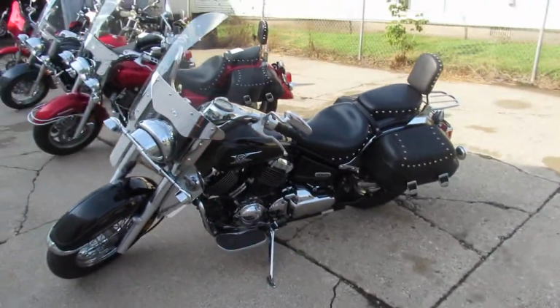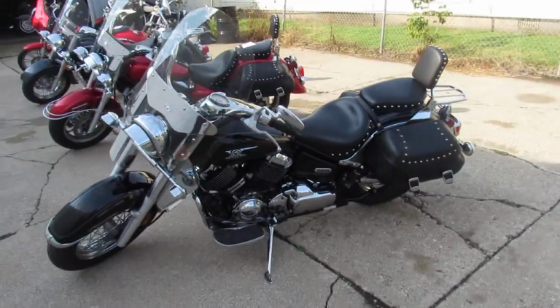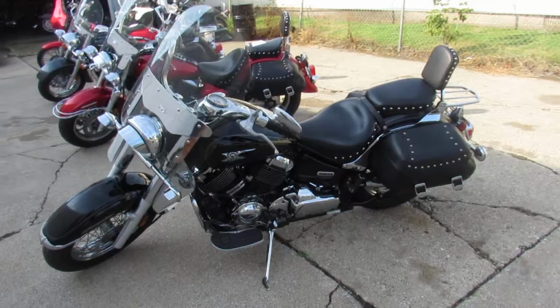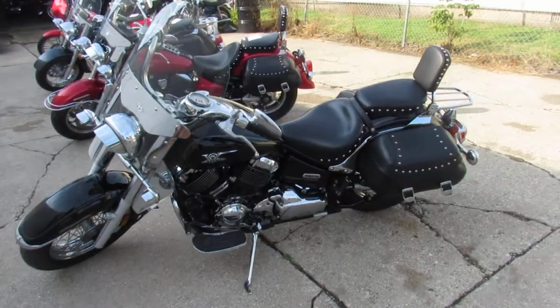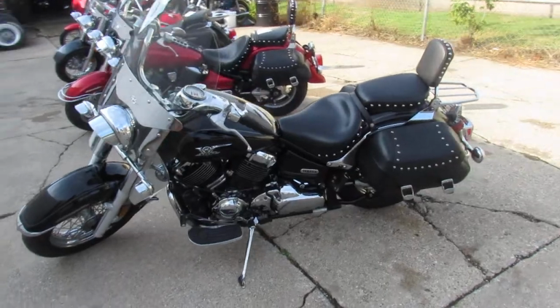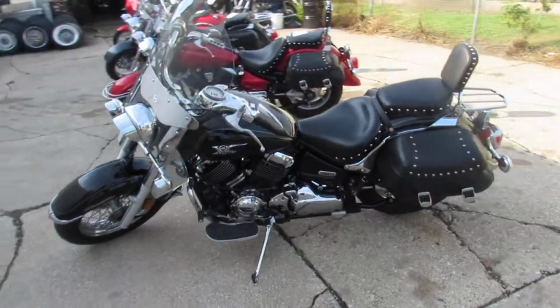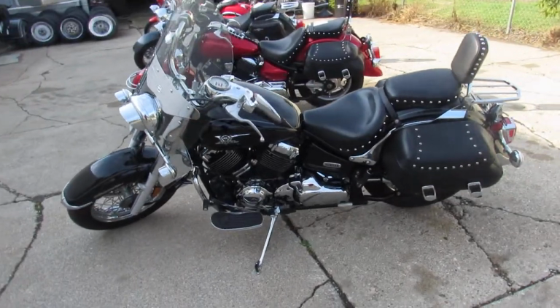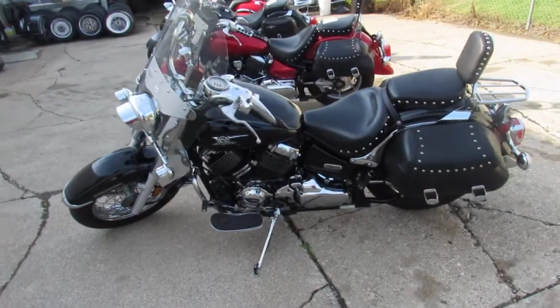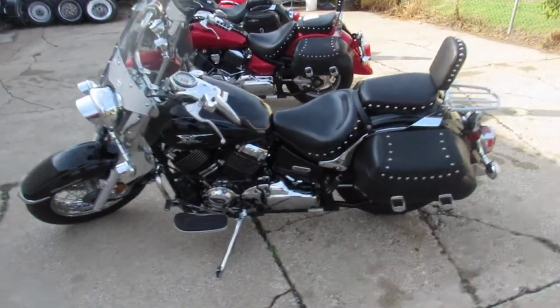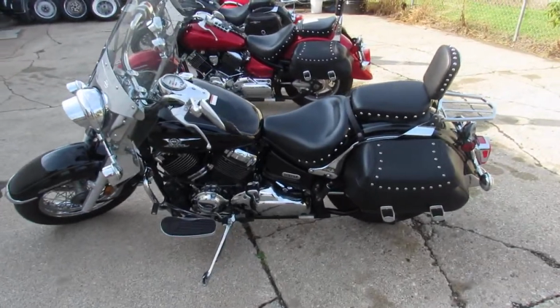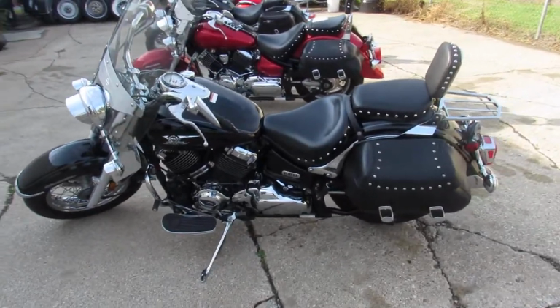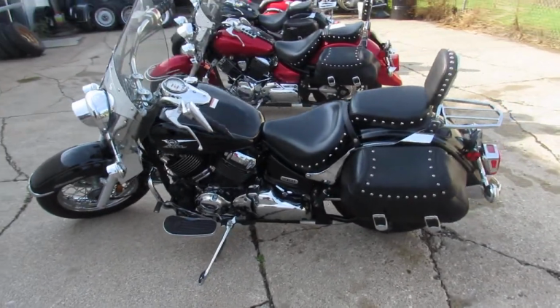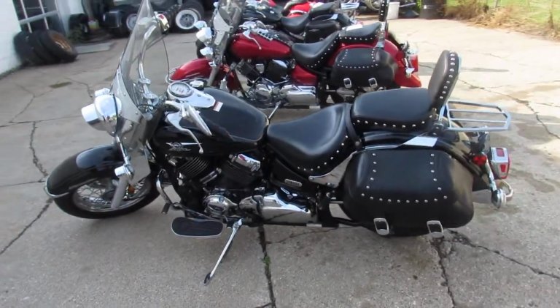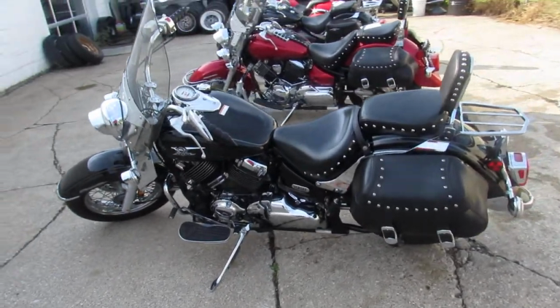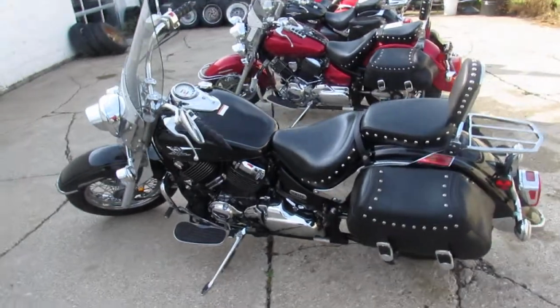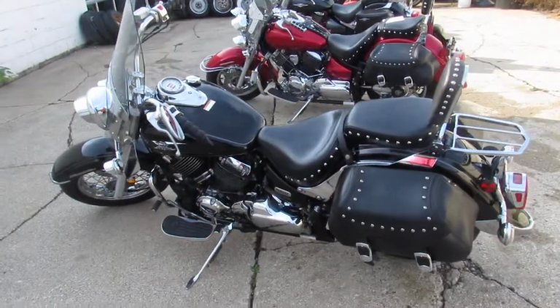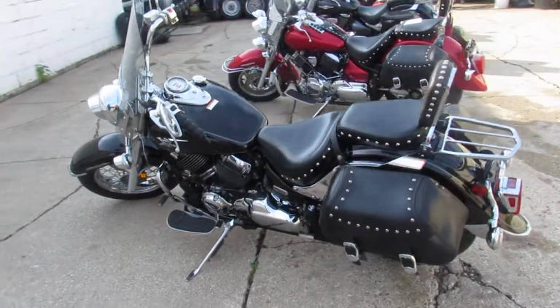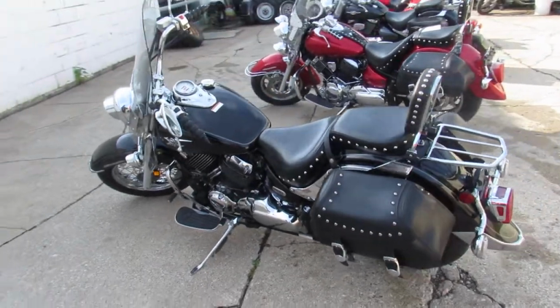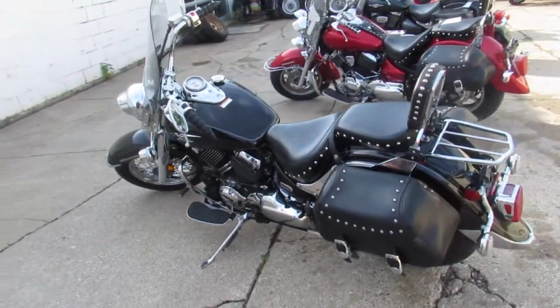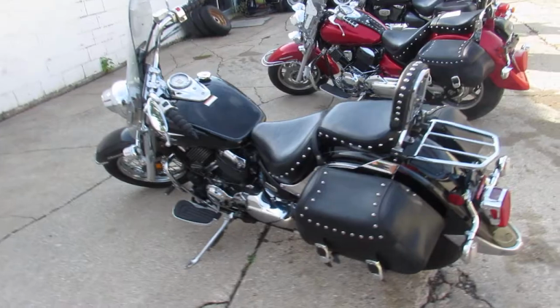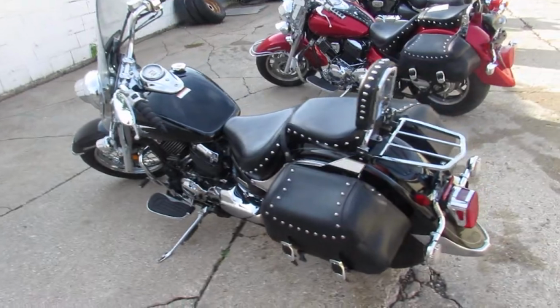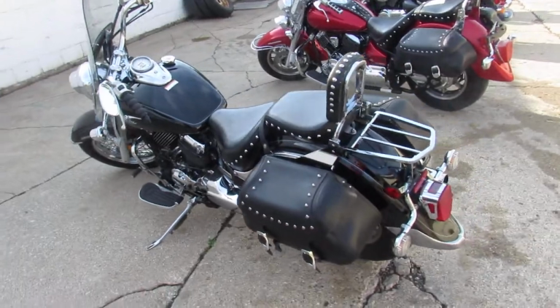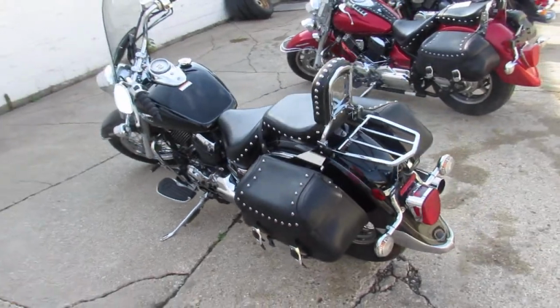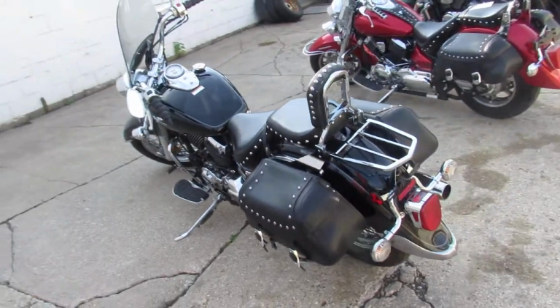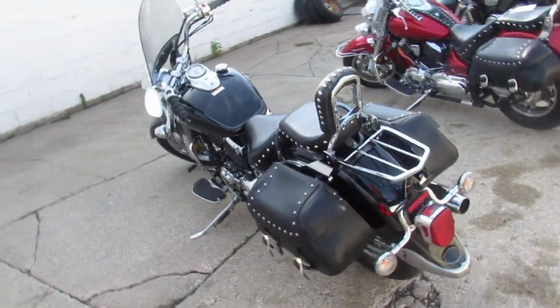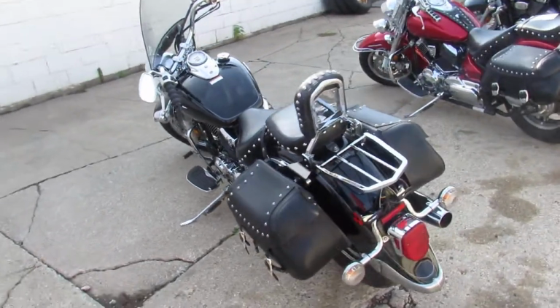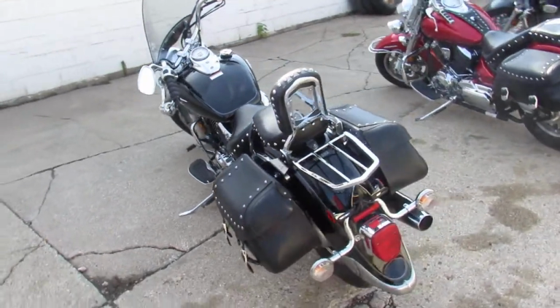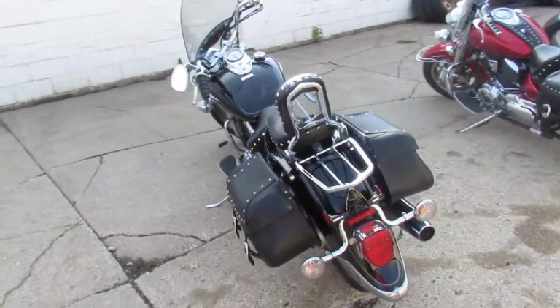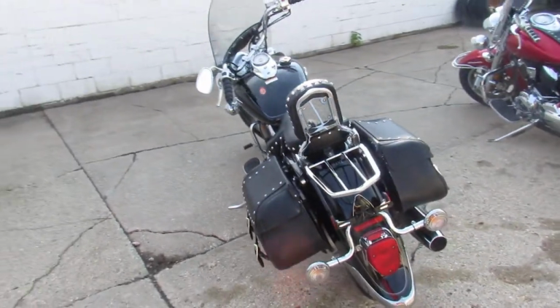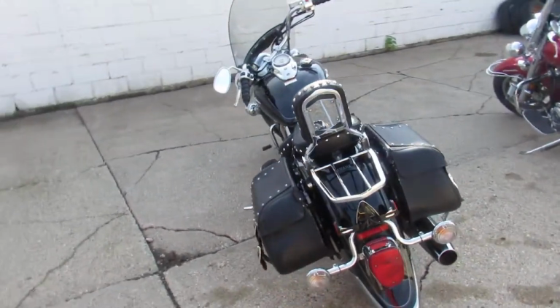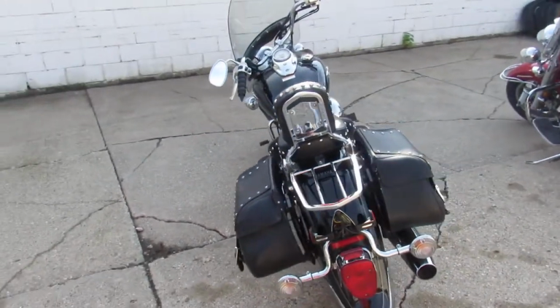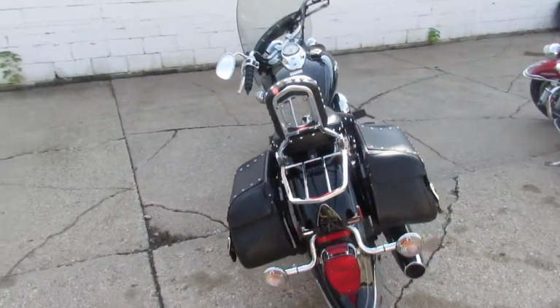It's got that Silverado package that includes windshield, saddlebags, backrest, luggage rack, floorboards, and tons of chrome. Nice, low-mileage, sharp bike for the money.